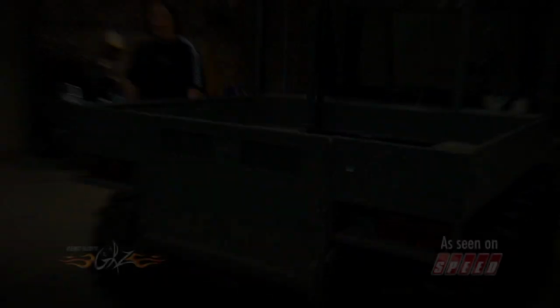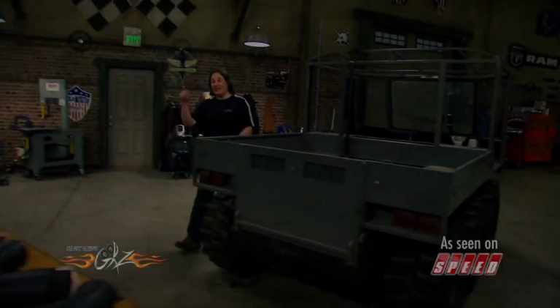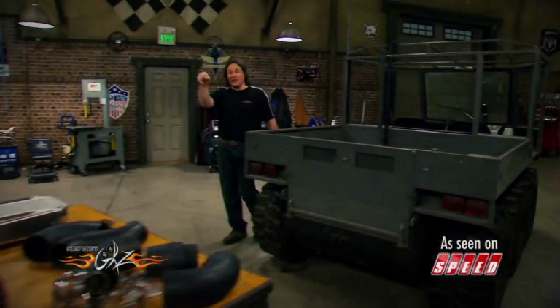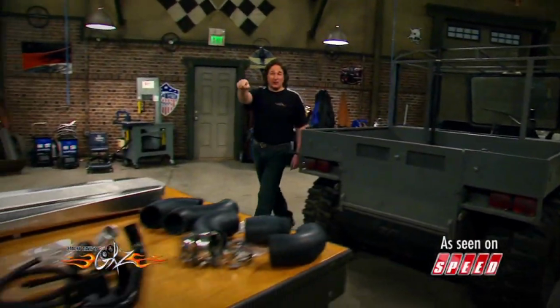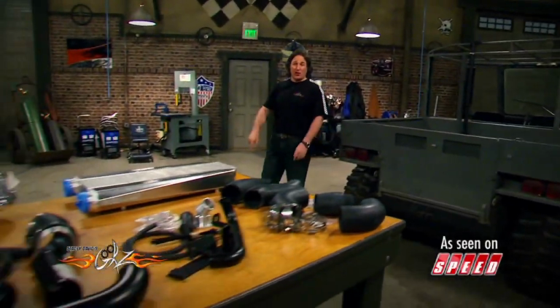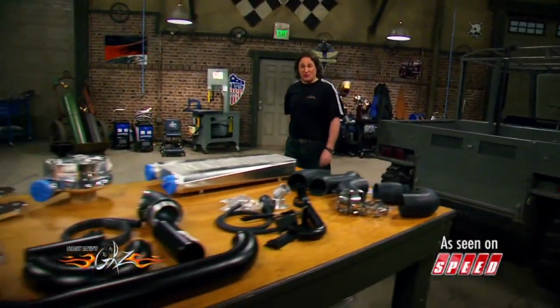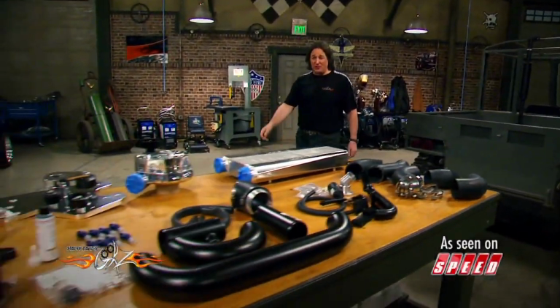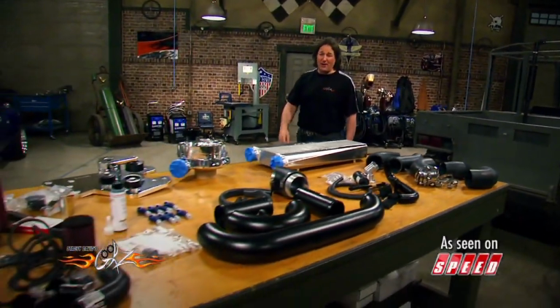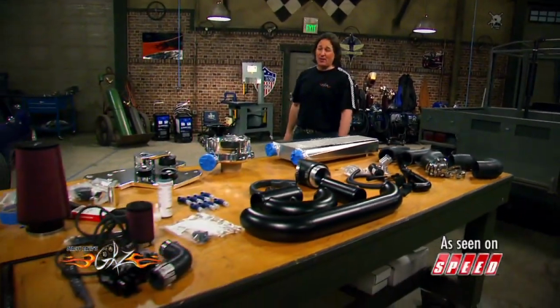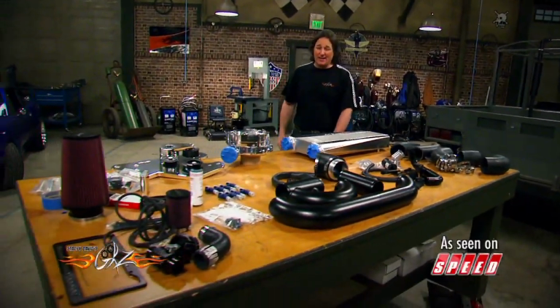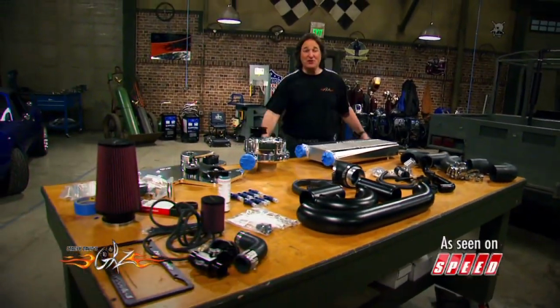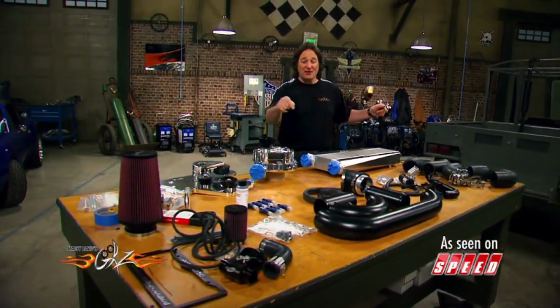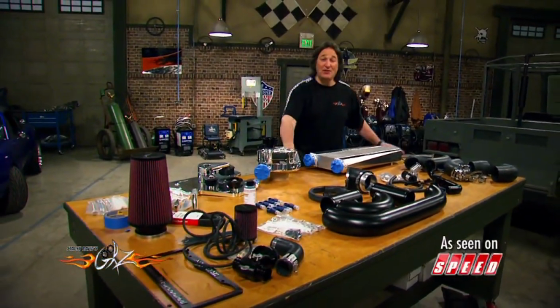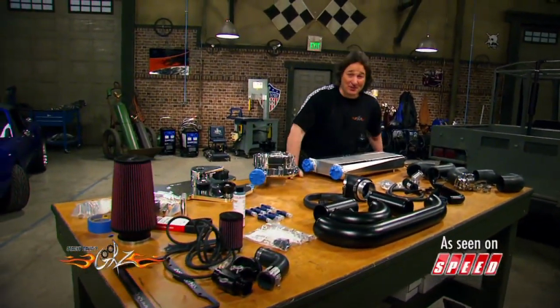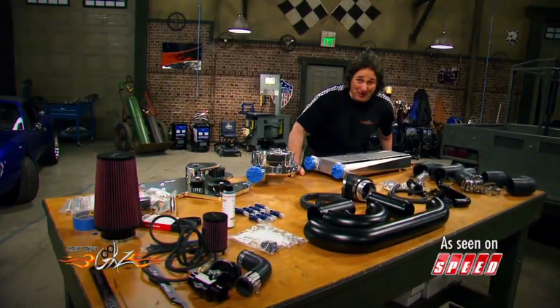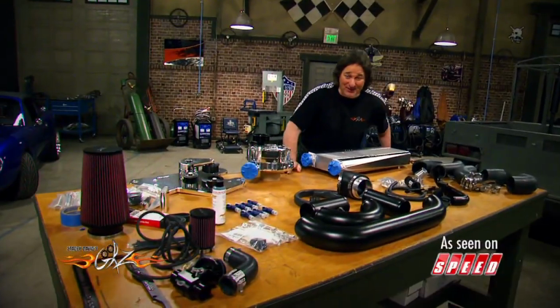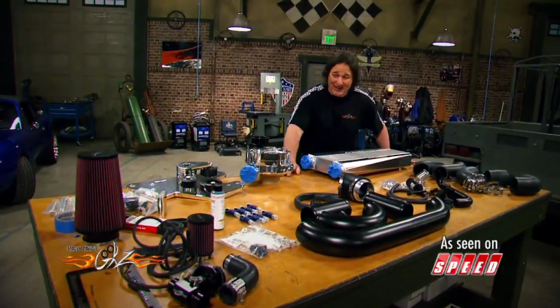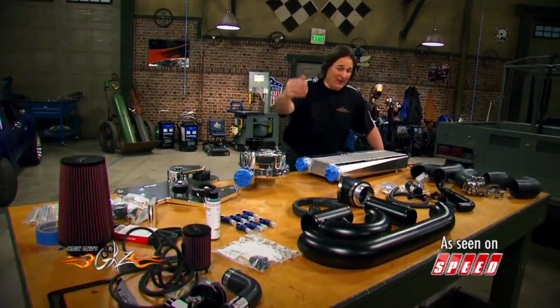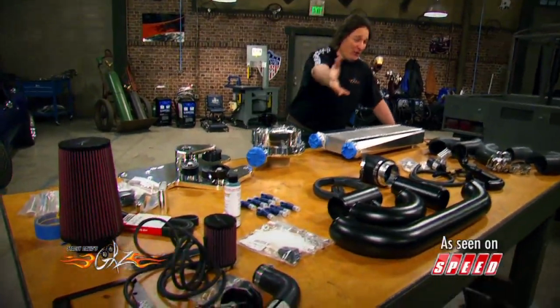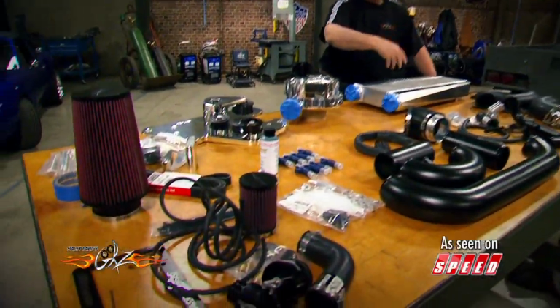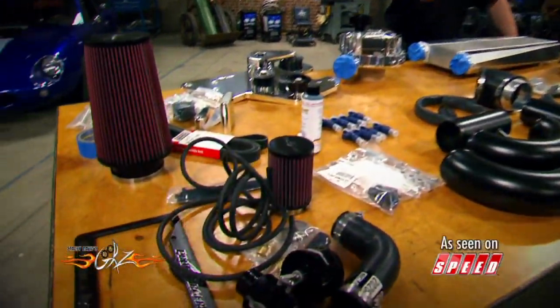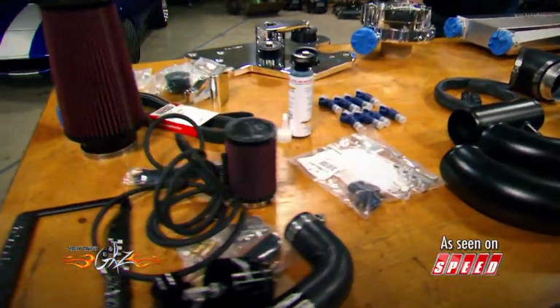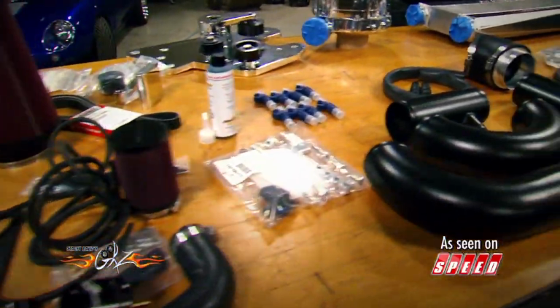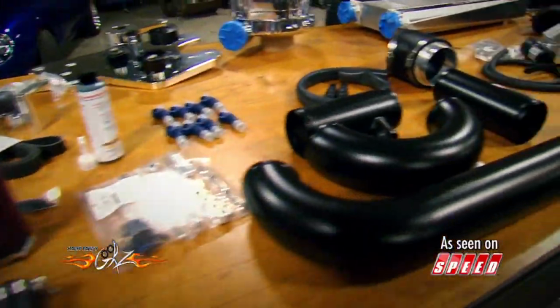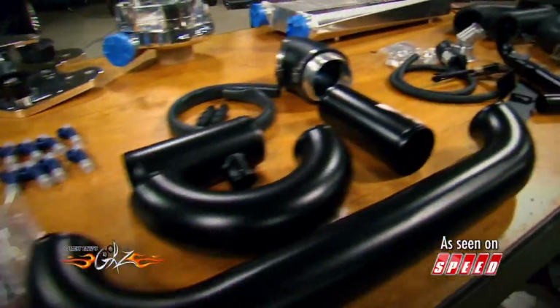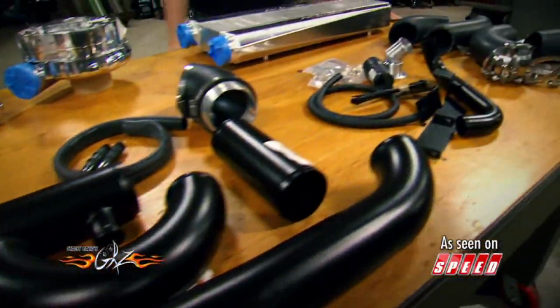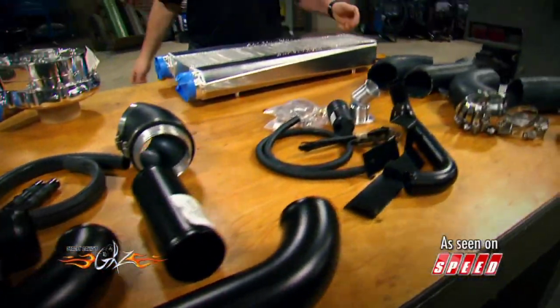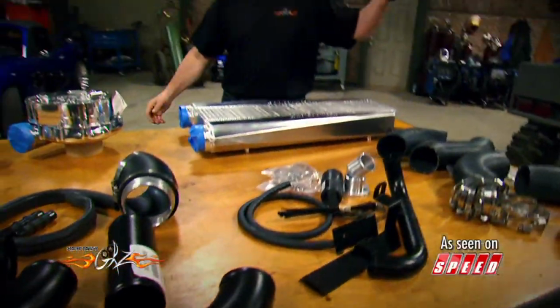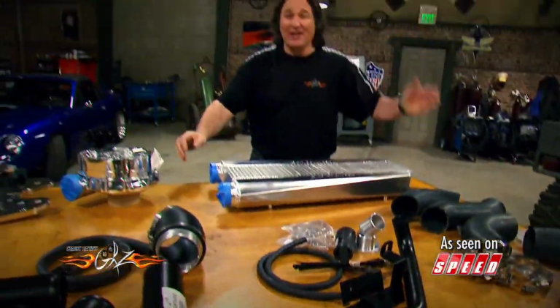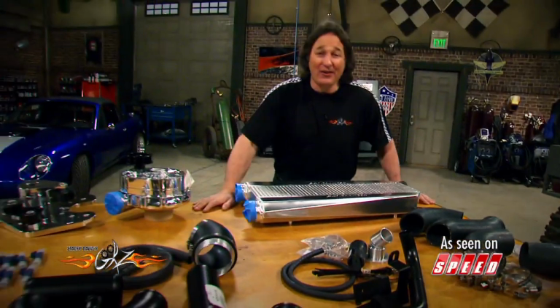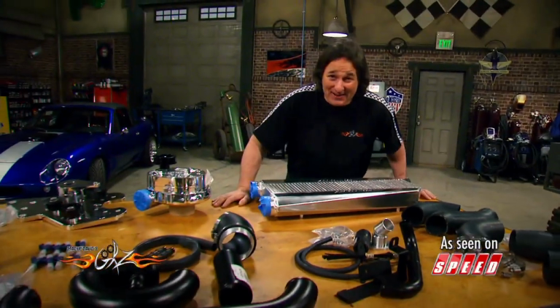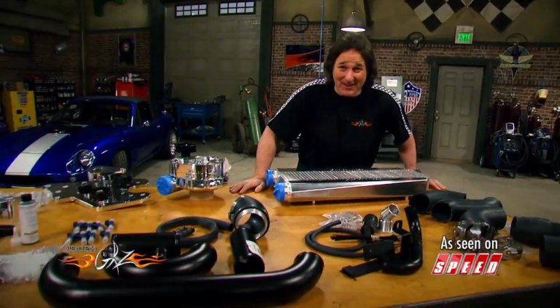This is the ProCharger system for the Ram trucks, and as you can see, there's a pretty serious pile of parts here. You've got hardware, you've got hoses, you've got superchargers, intercoolers, all kinds of stuff.